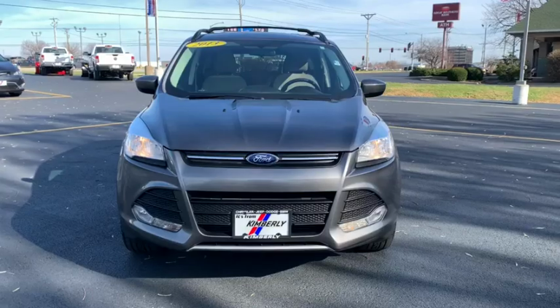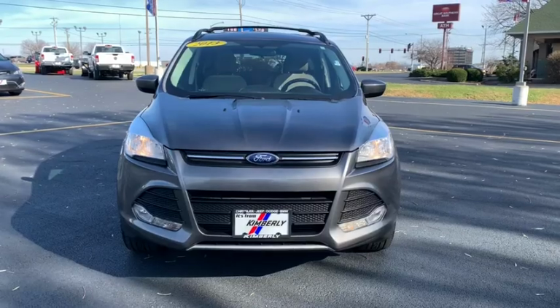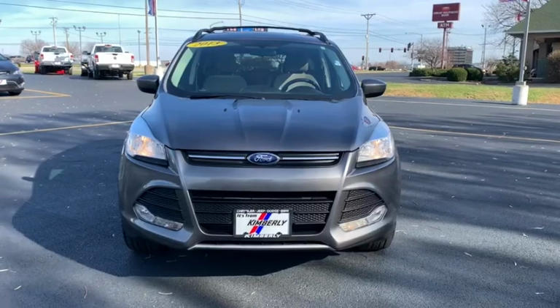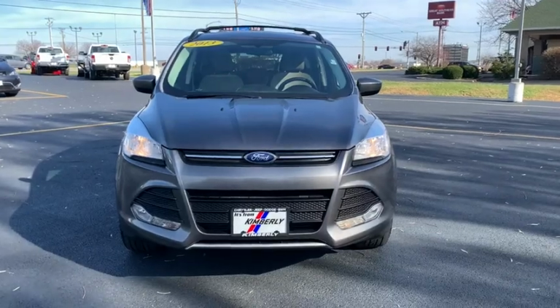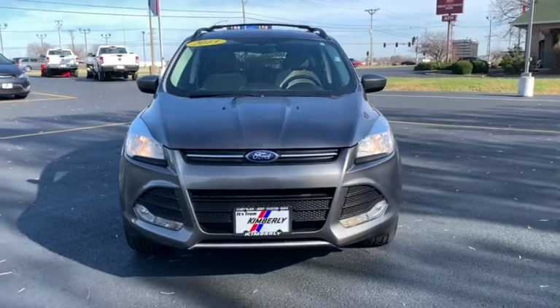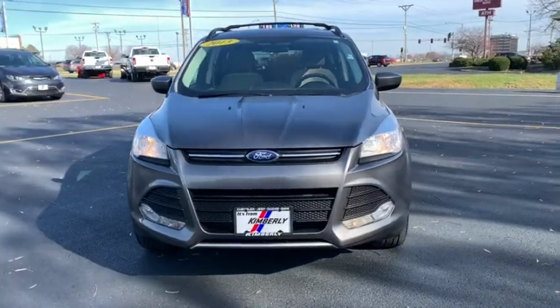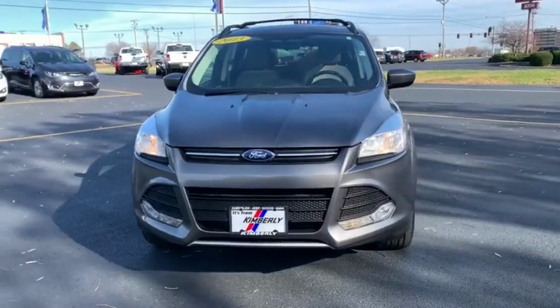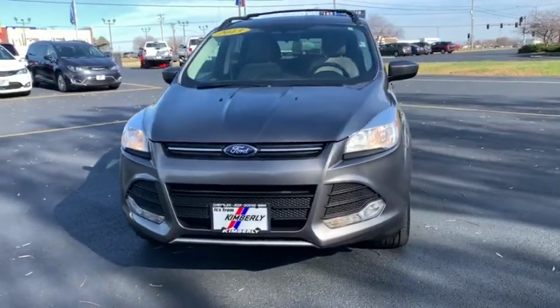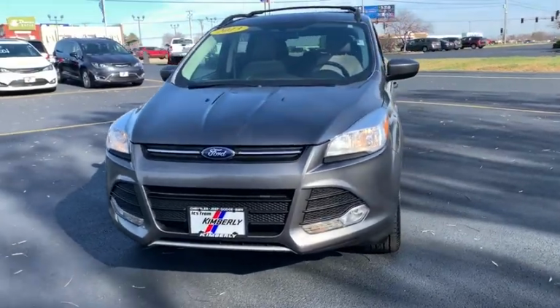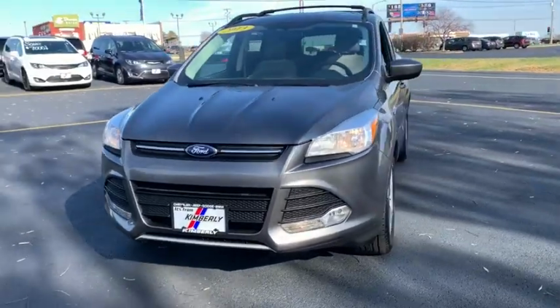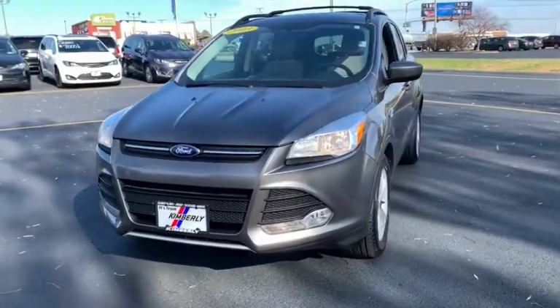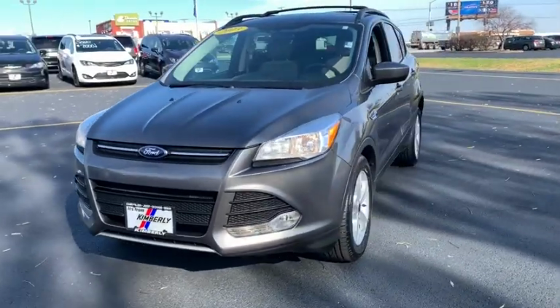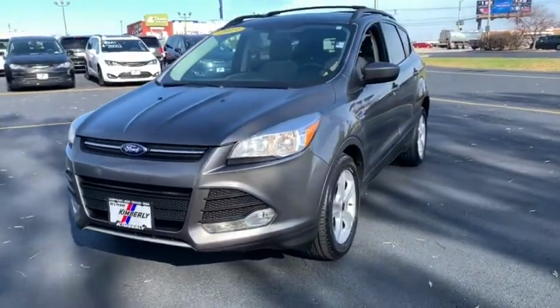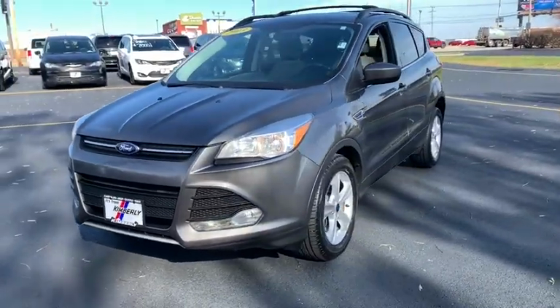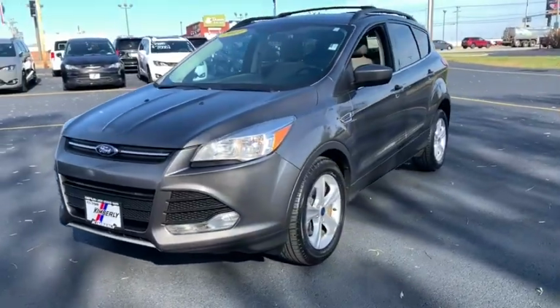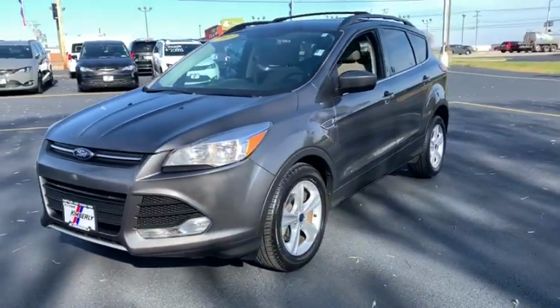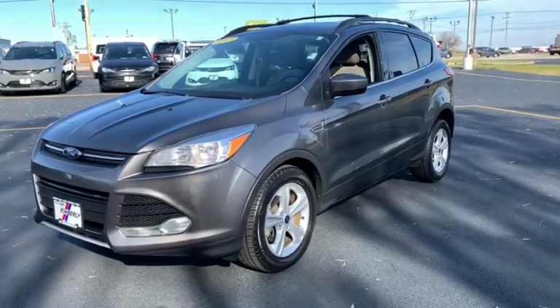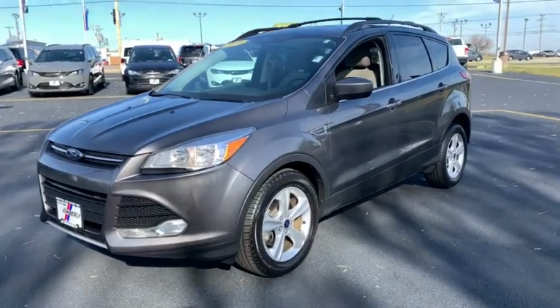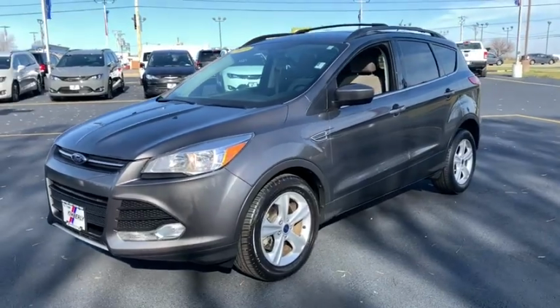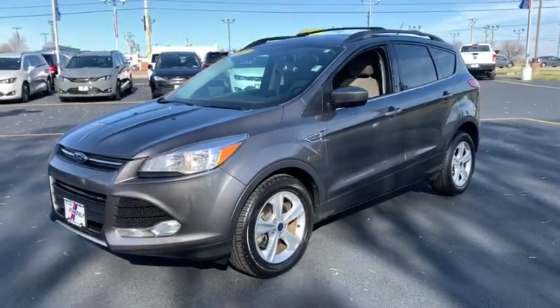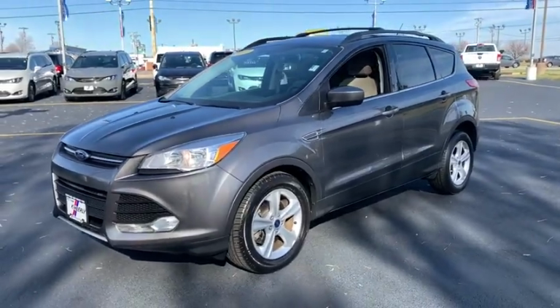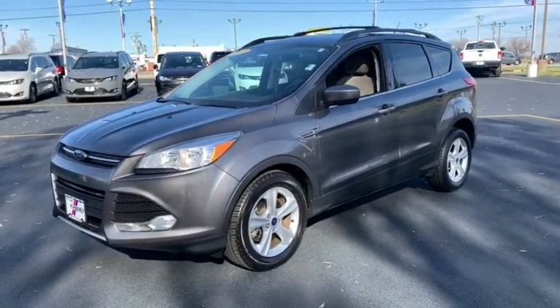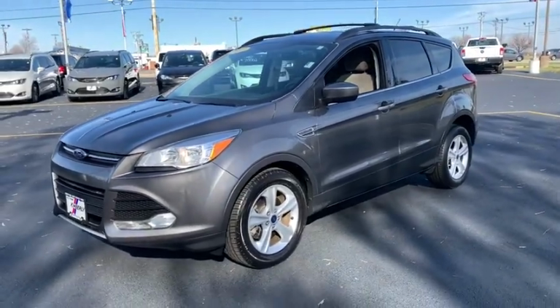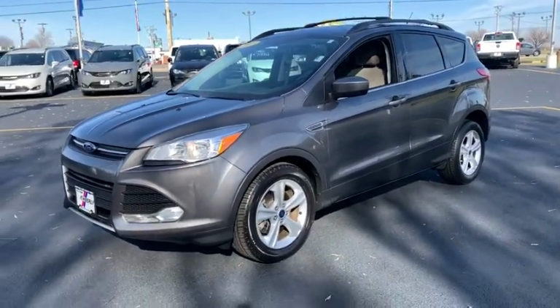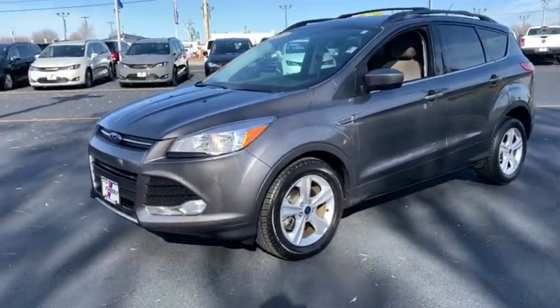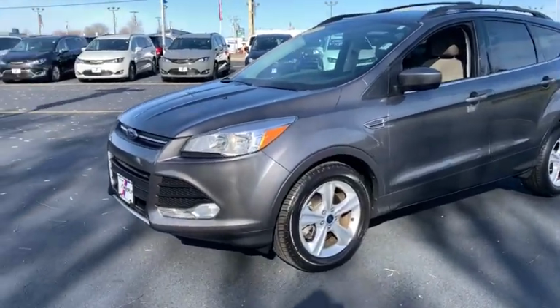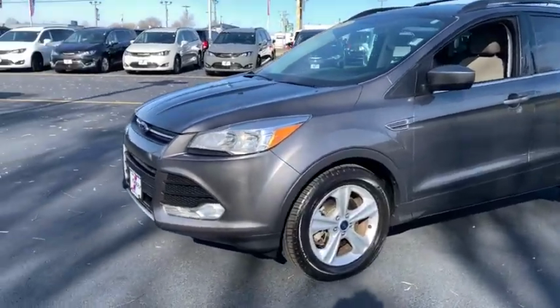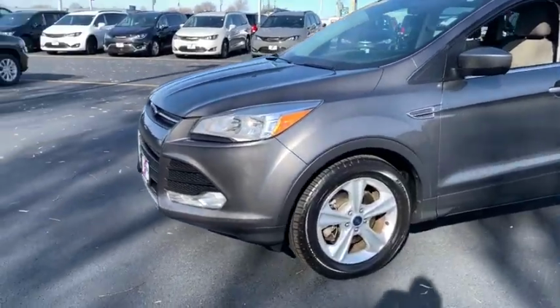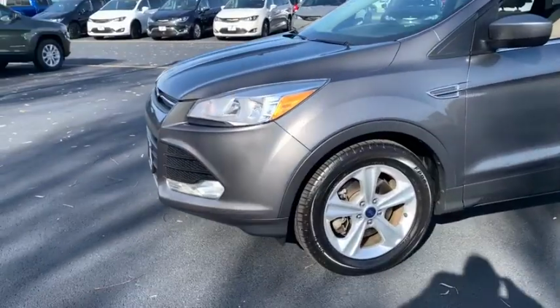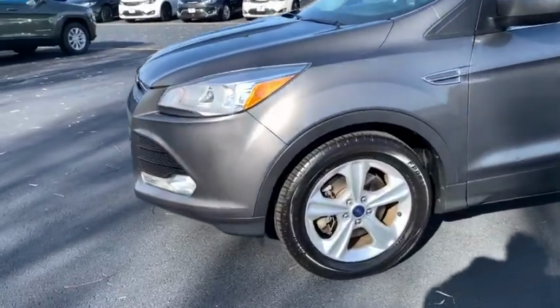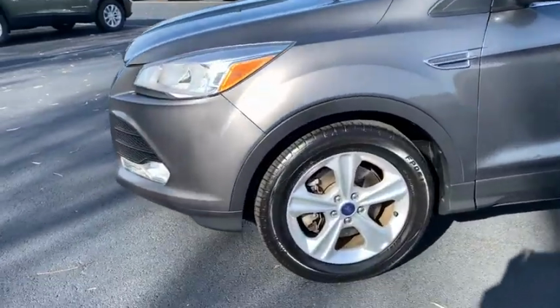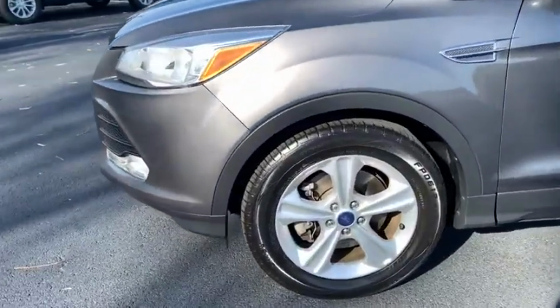Come test drive the 2013 Ford Escape. Gas engines flex, tow, sip and go with Ford Escape. This vehicle has less than 80,000 miles.